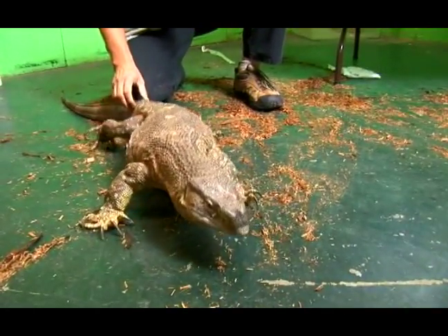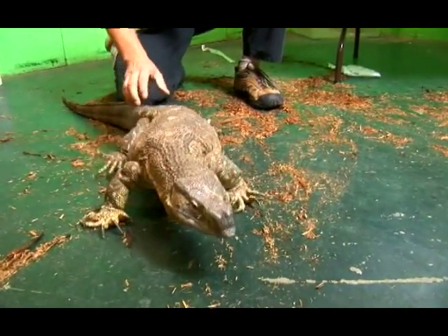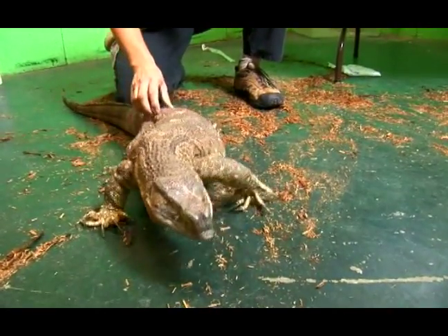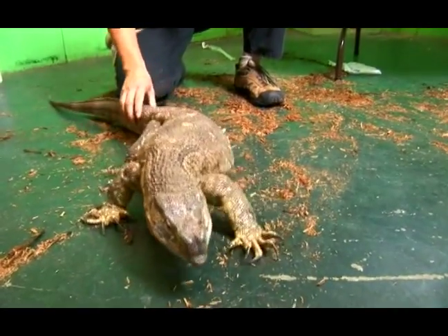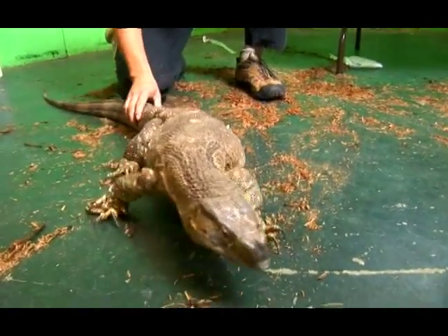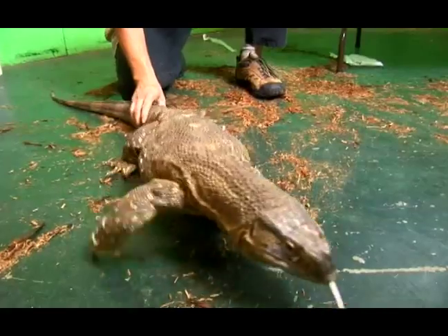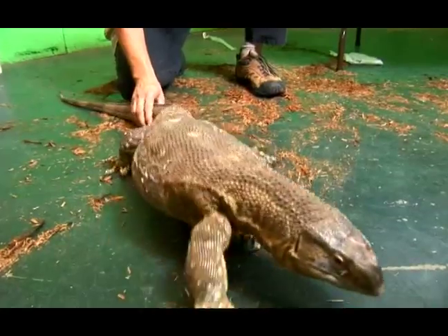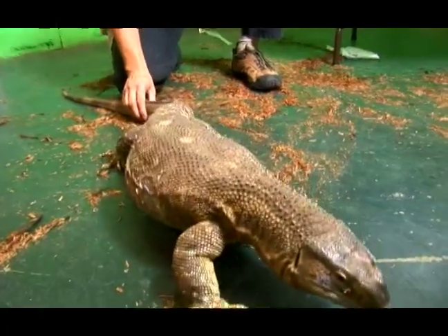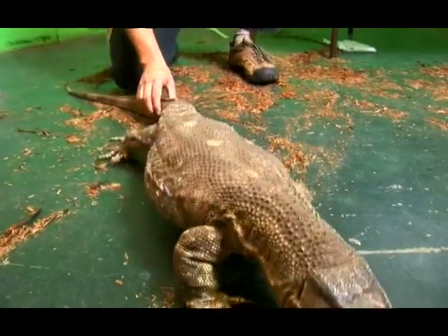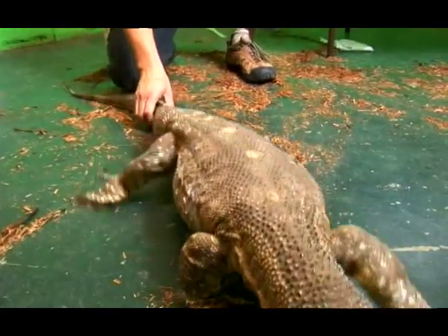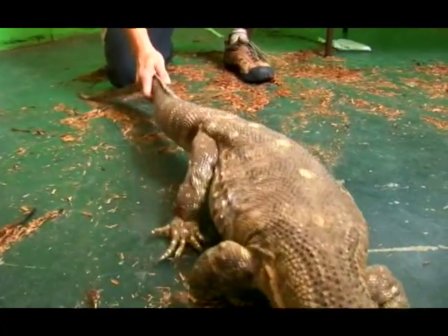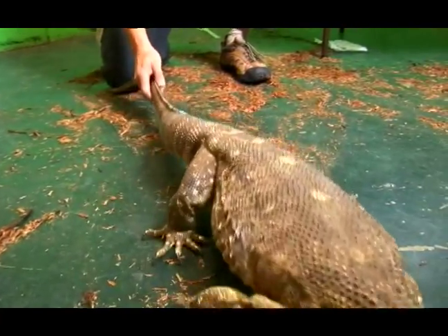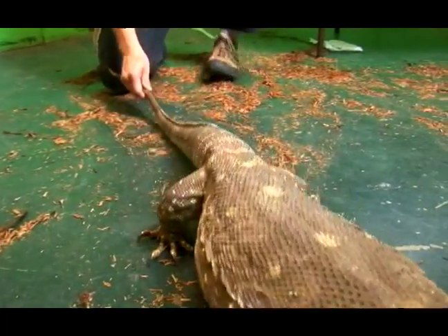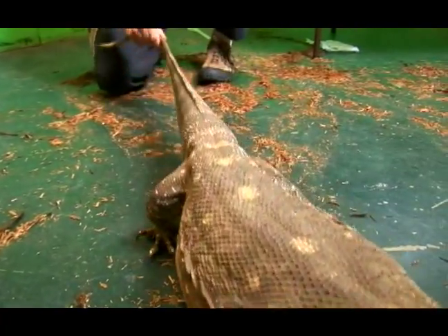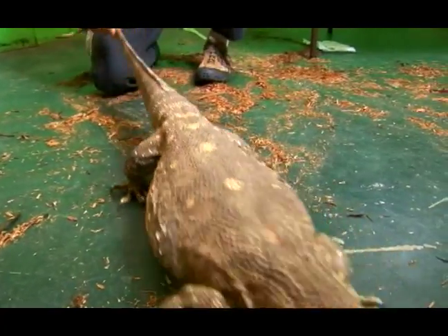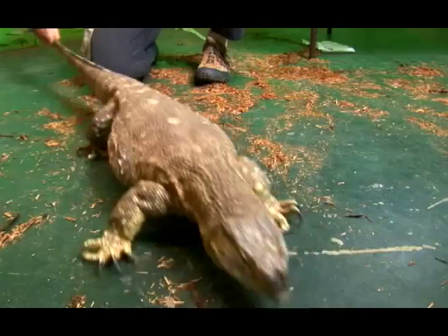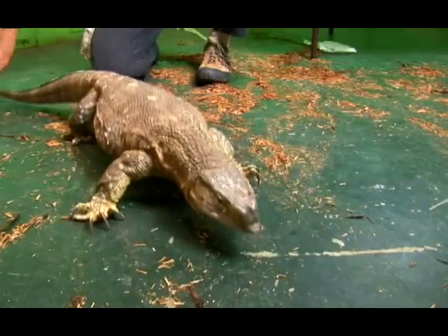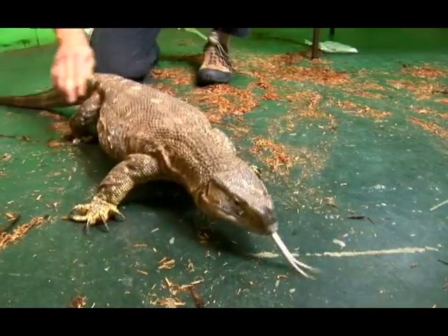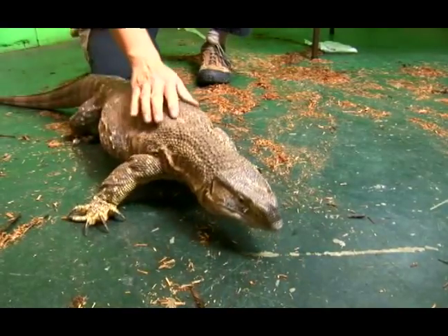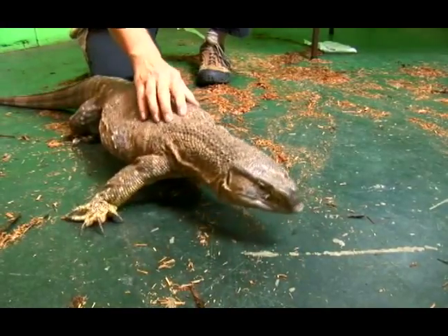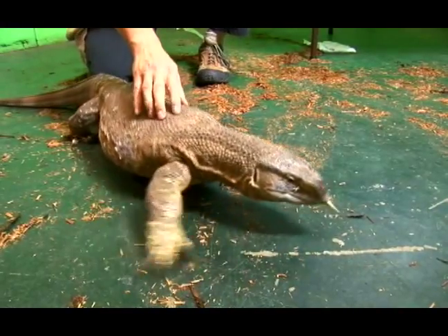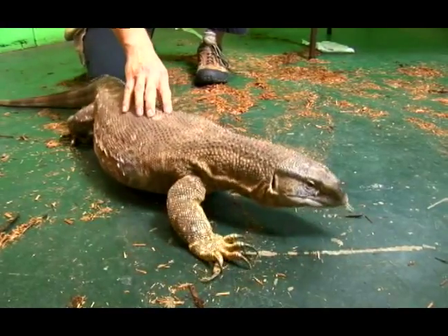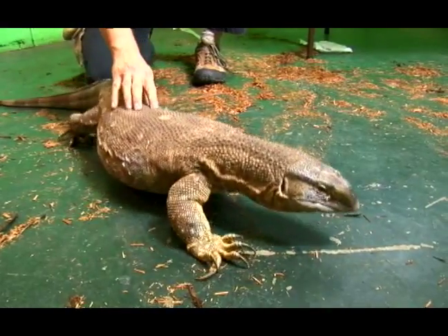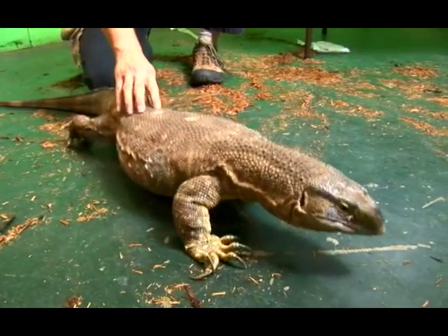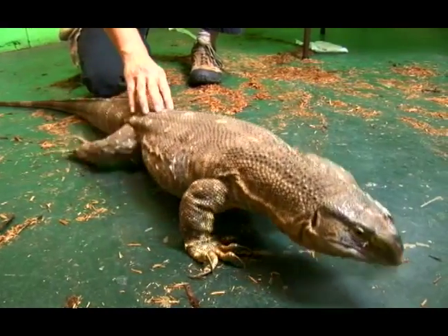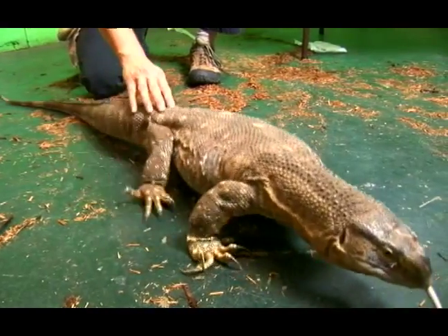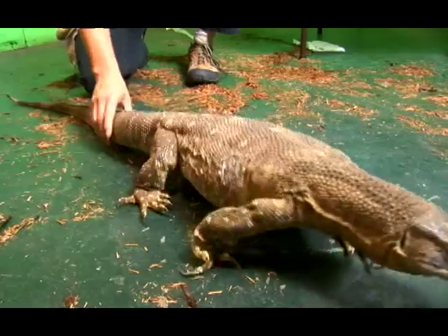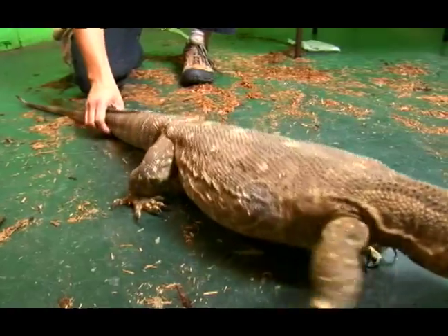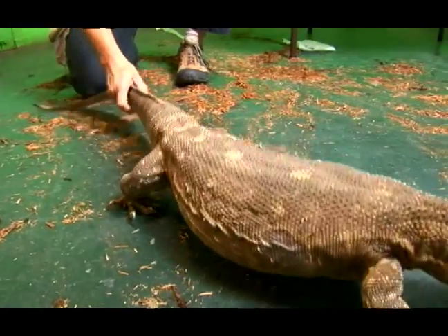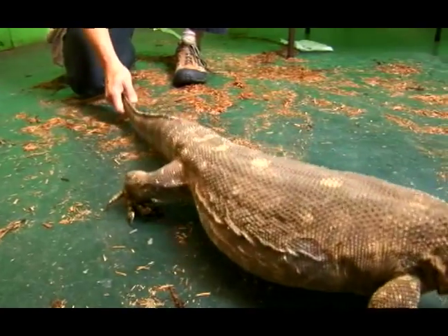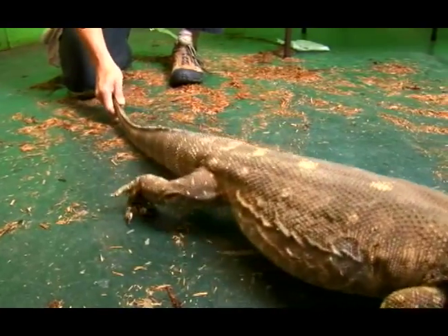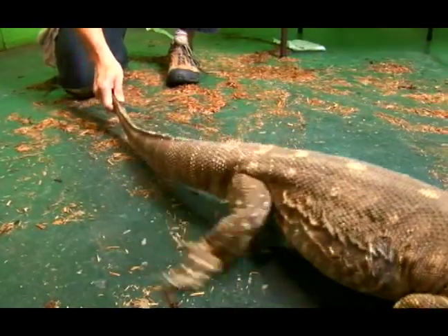He likes worms and we give him a big bowl of super worms every week. He'll eat mice — about 20 or 30 frozen mice every week, sometimes fed twice or three times a week. They're going to get really big.